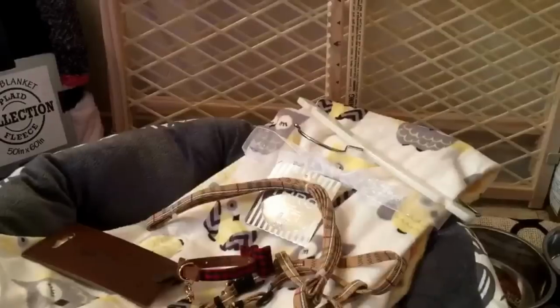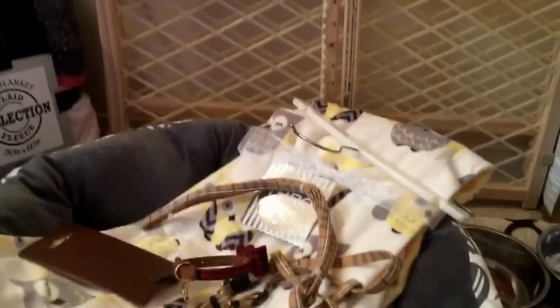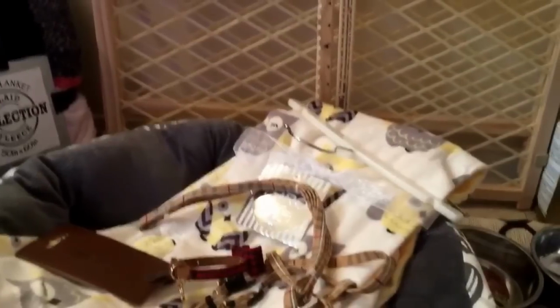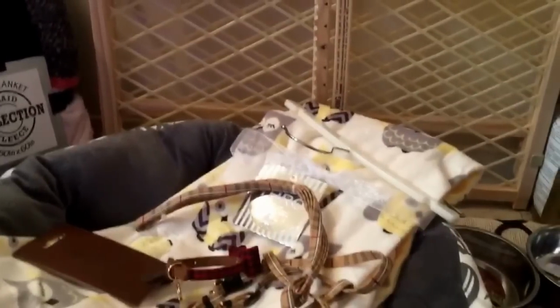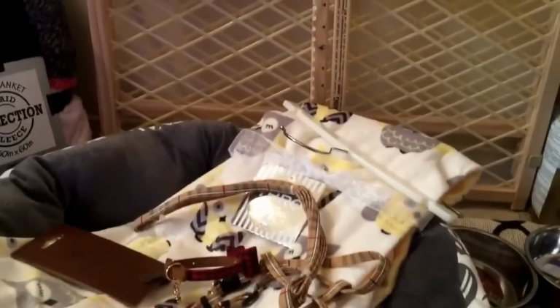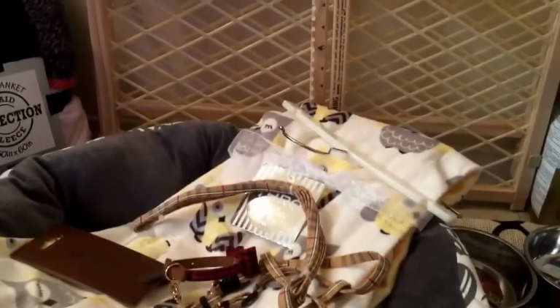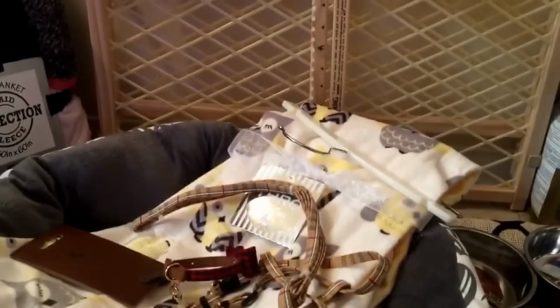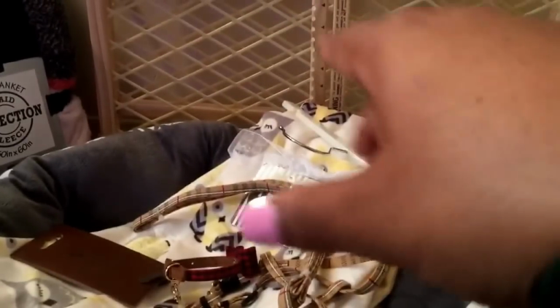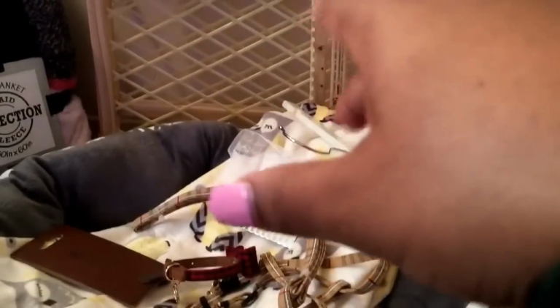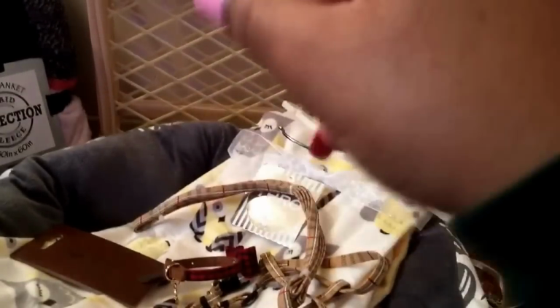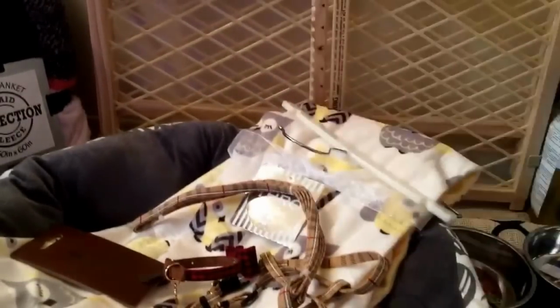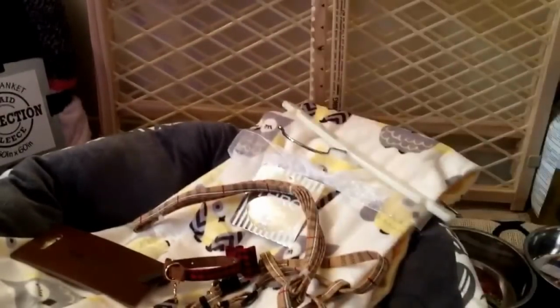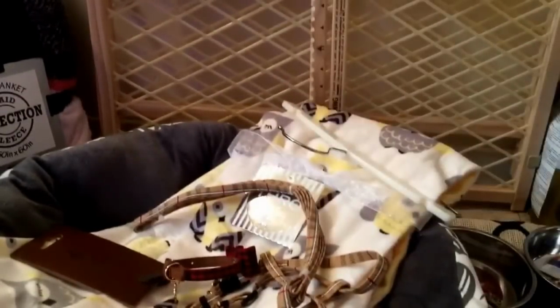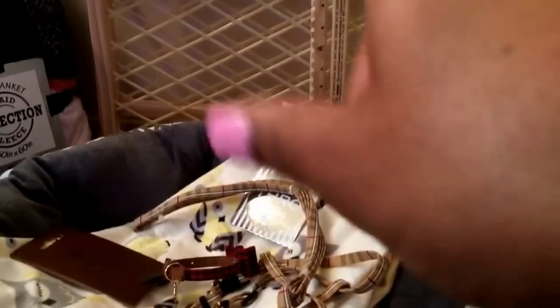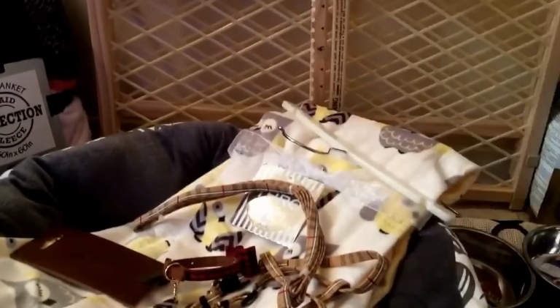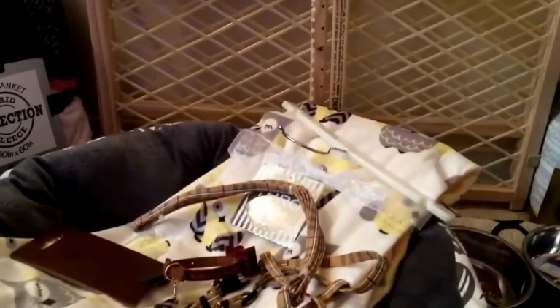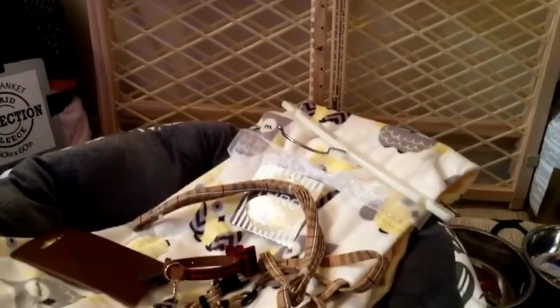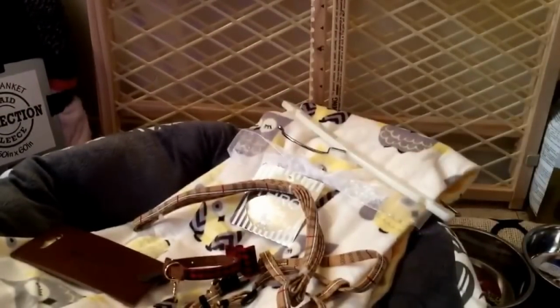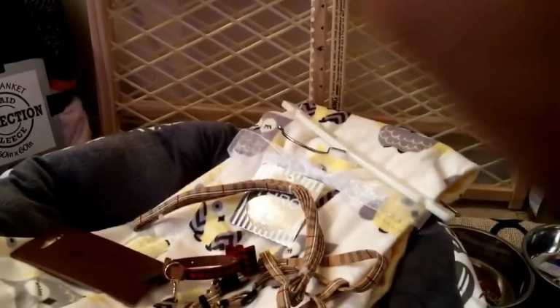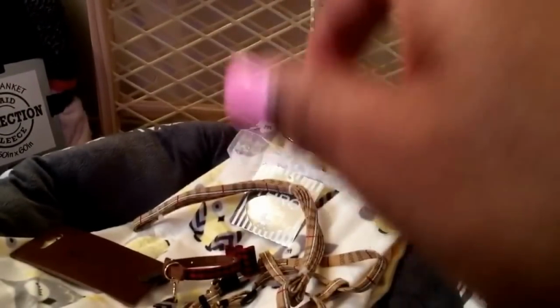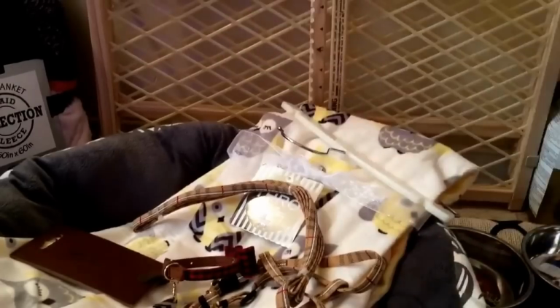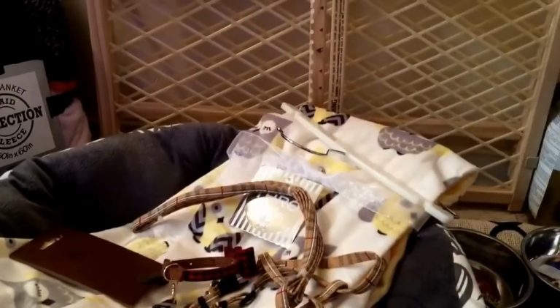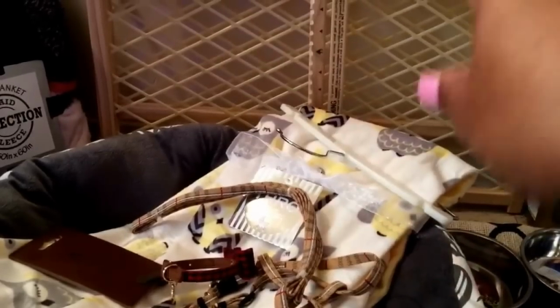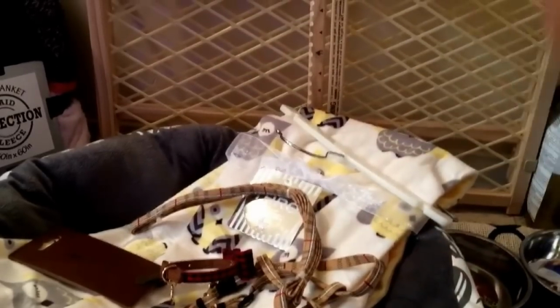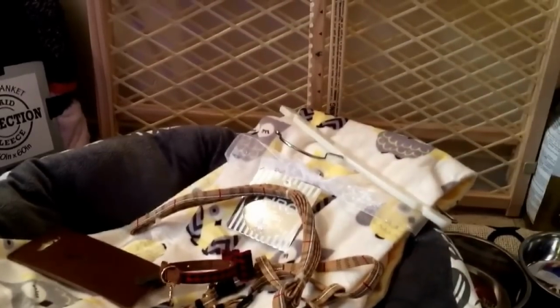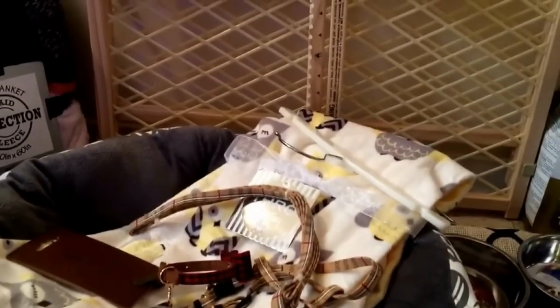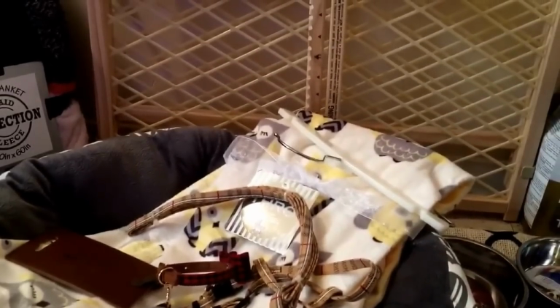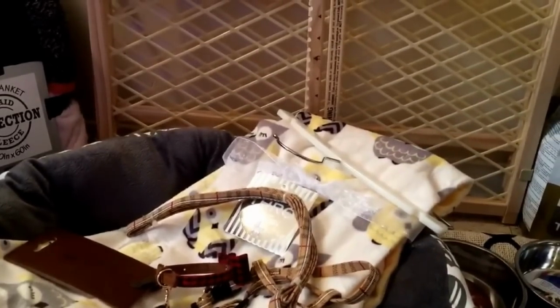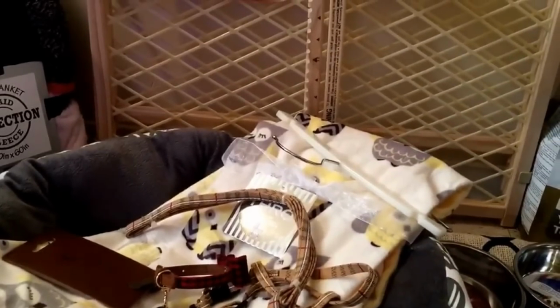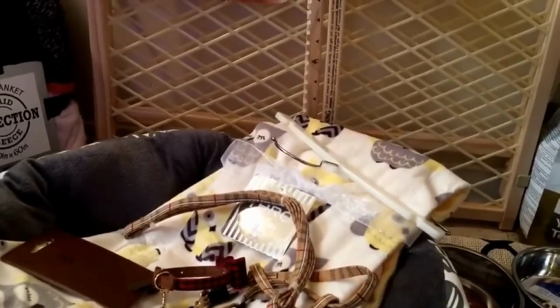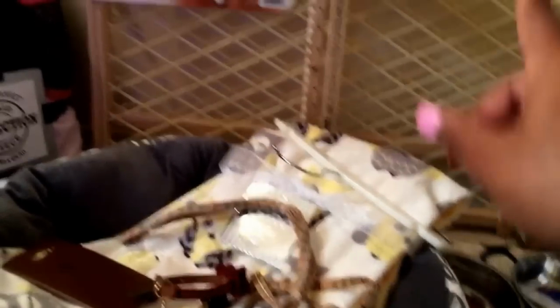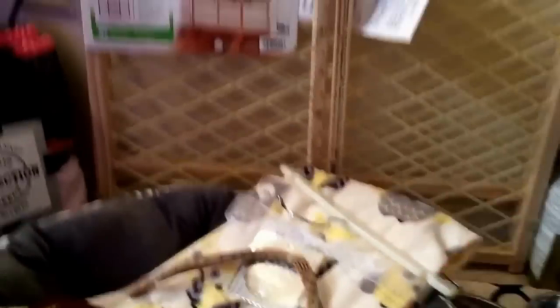Everything I purchased was from Walmart, PetSmart, Ross, TJ Maxx, or the dollar store.